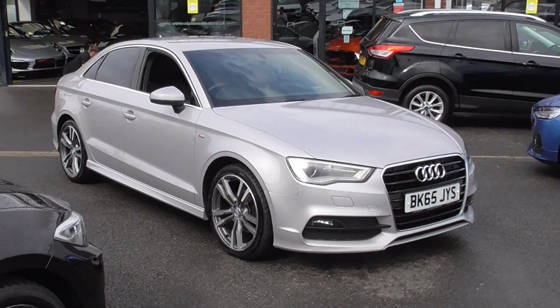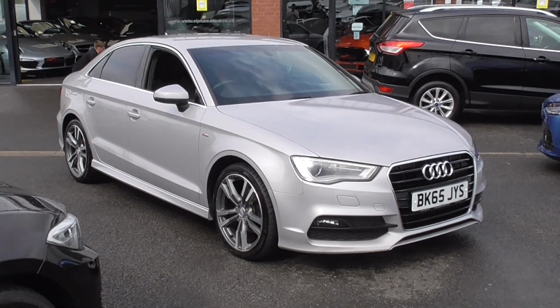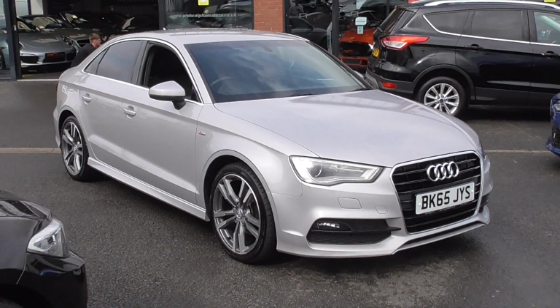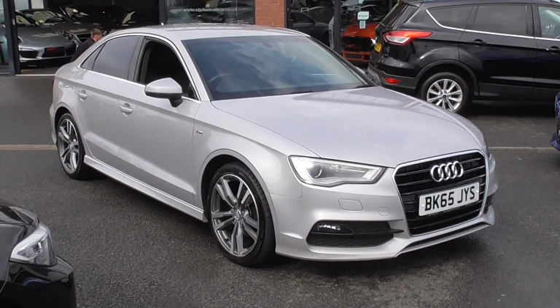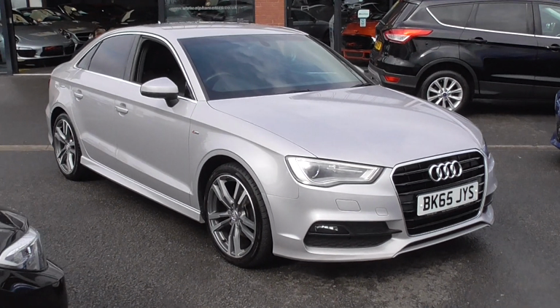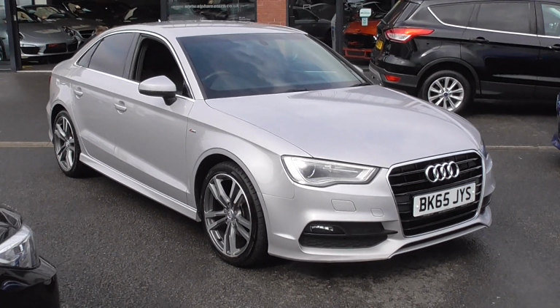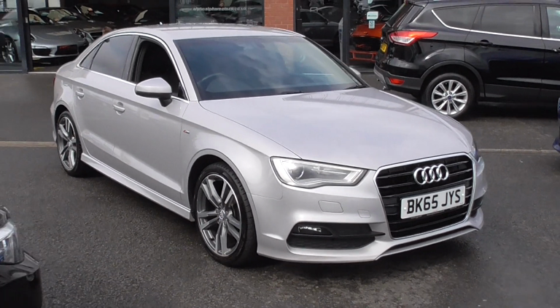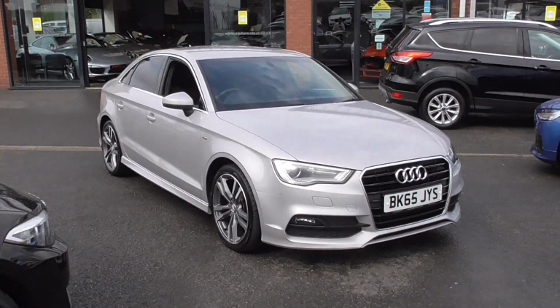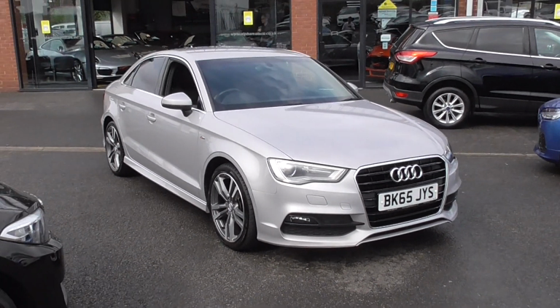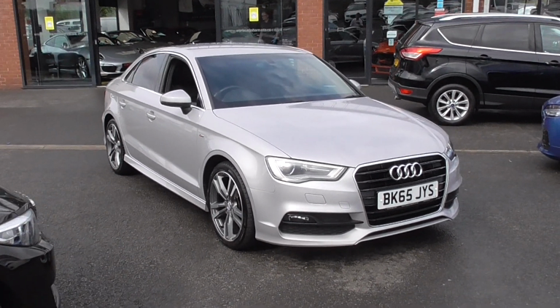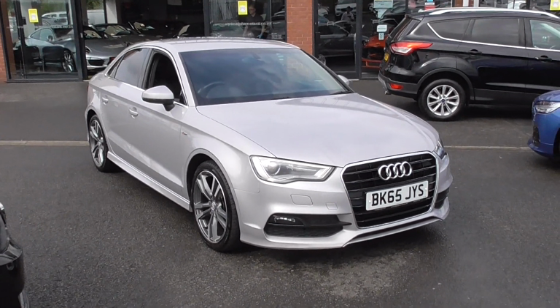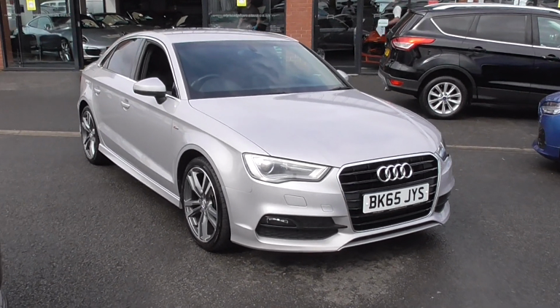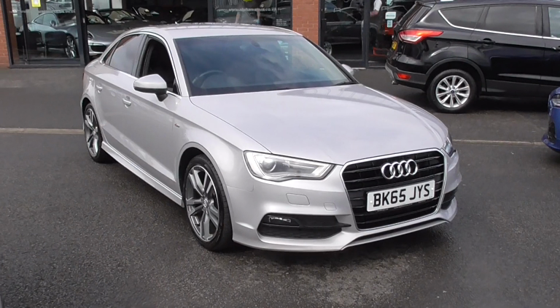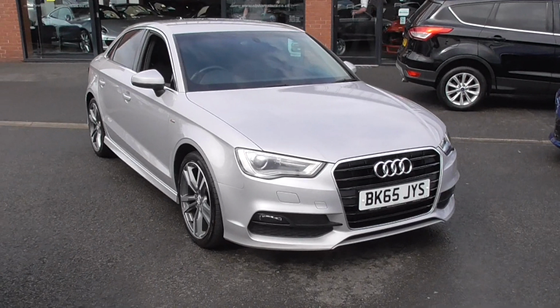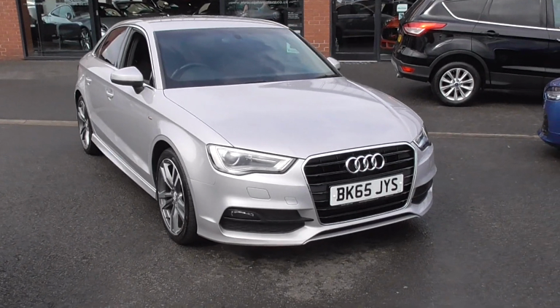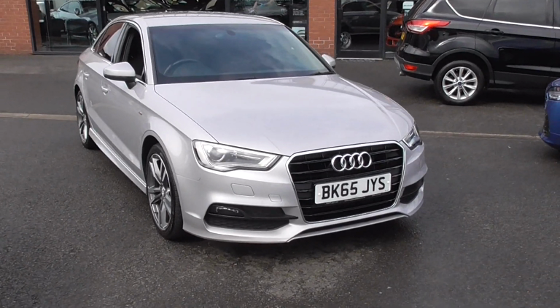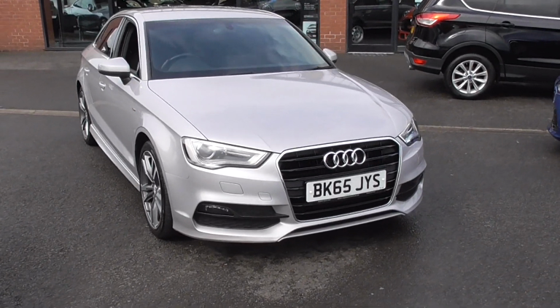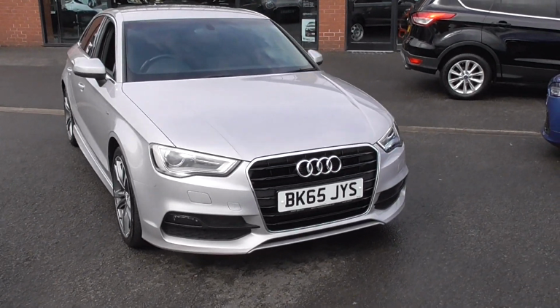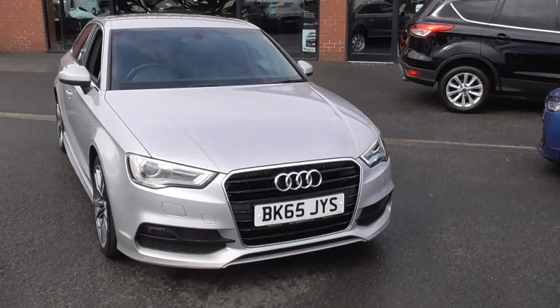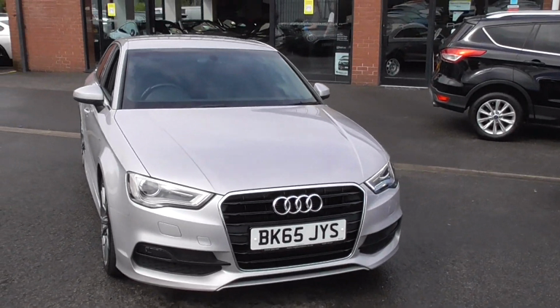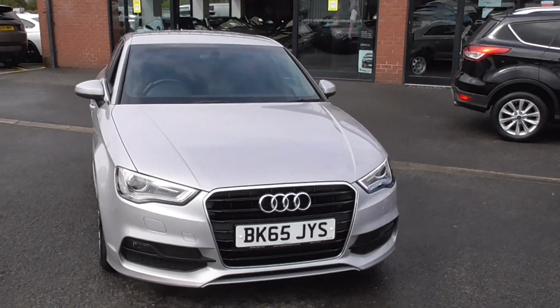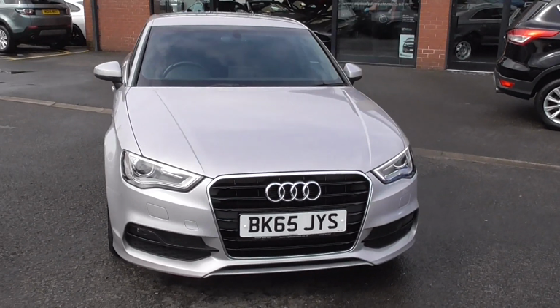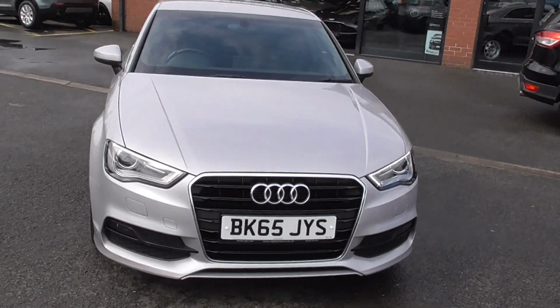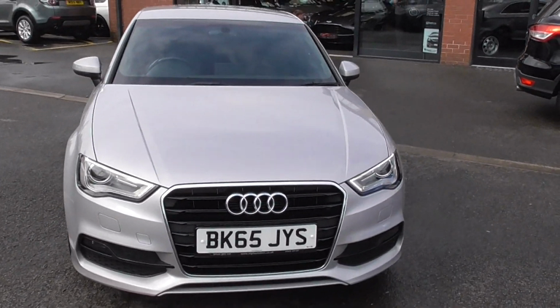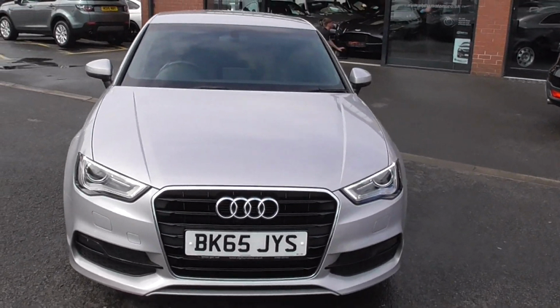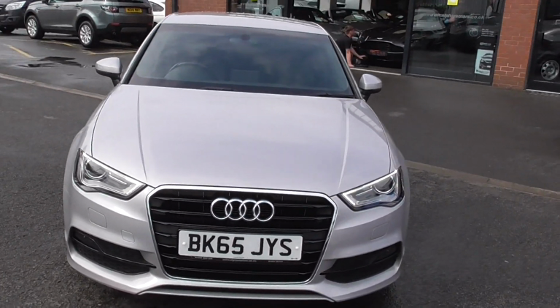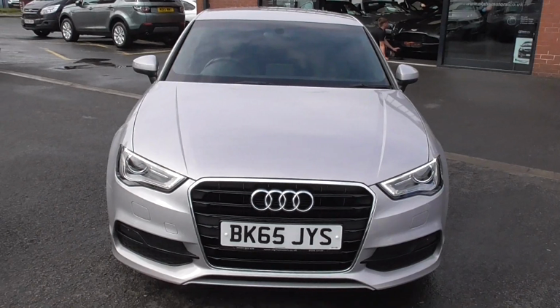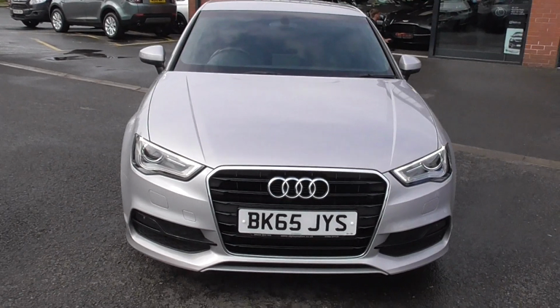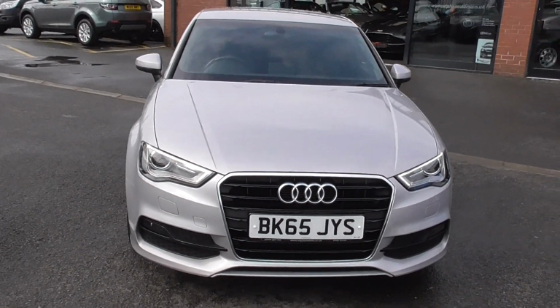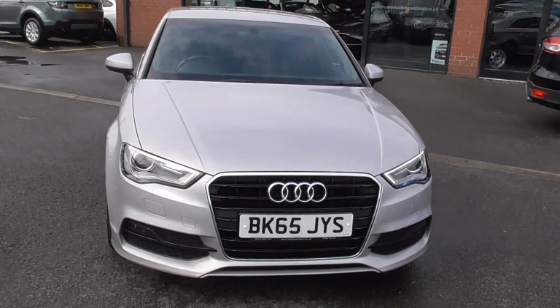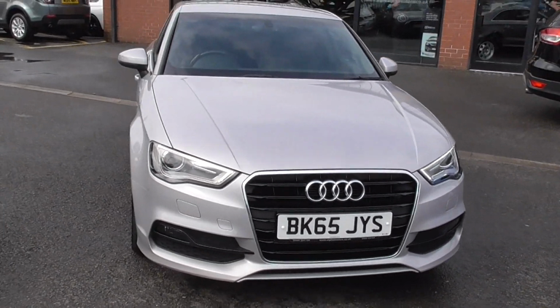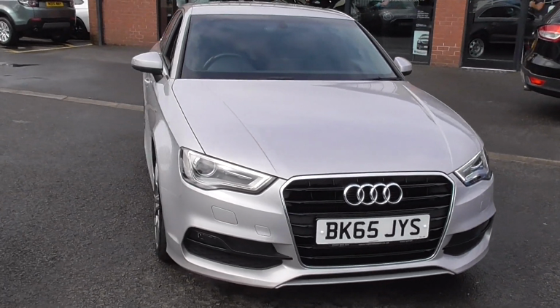Hello, welcome to Alfa Motors here in Wigan. My name's Dominic and today I'm excited to show you around this lovely 2015 65 Reg Audi A3 S Line Saloon.